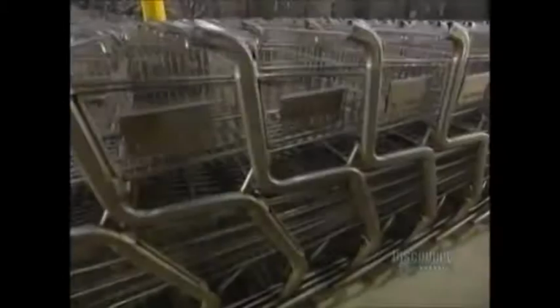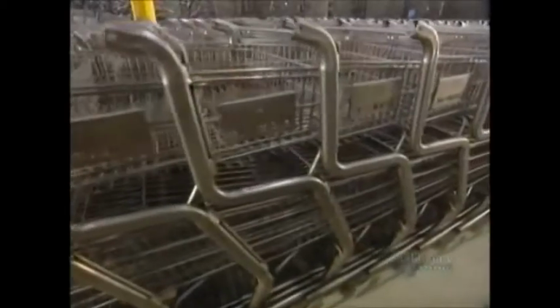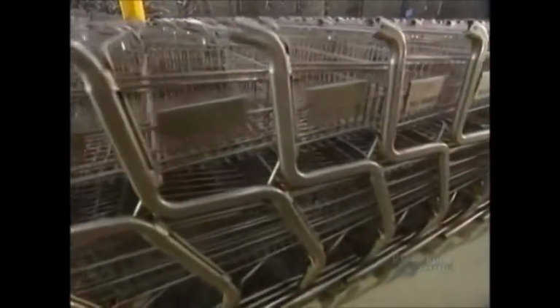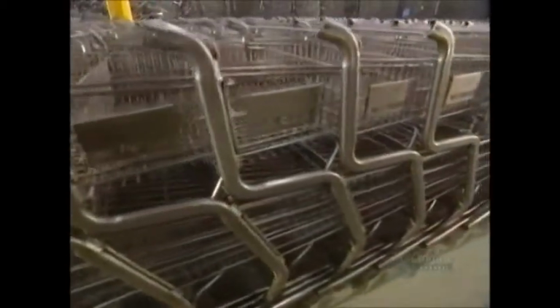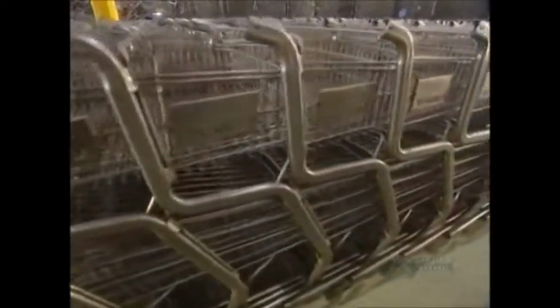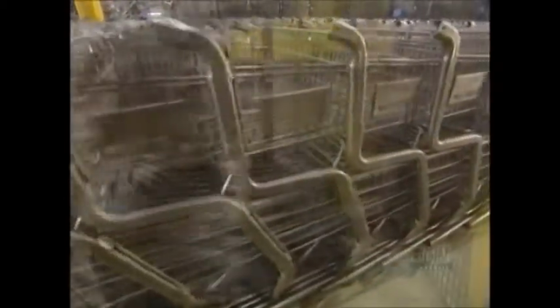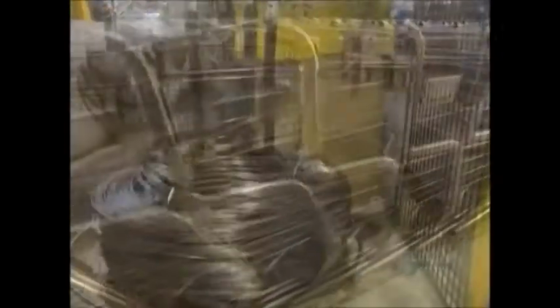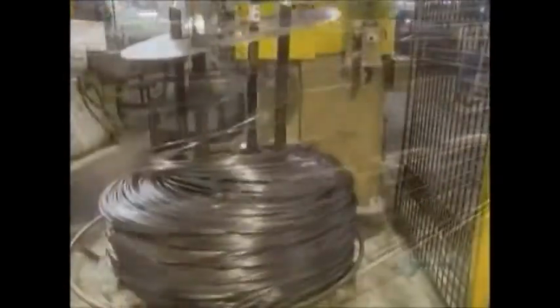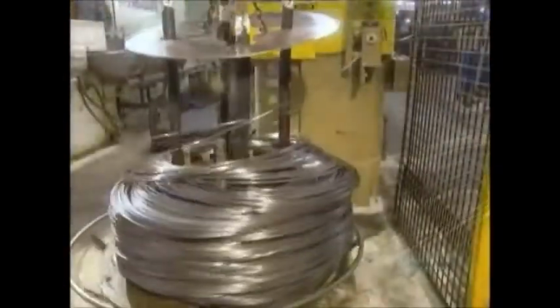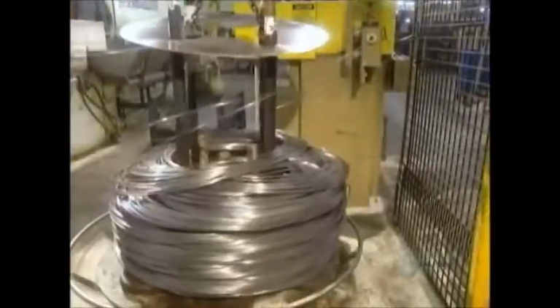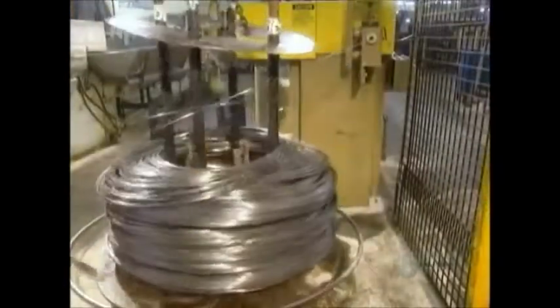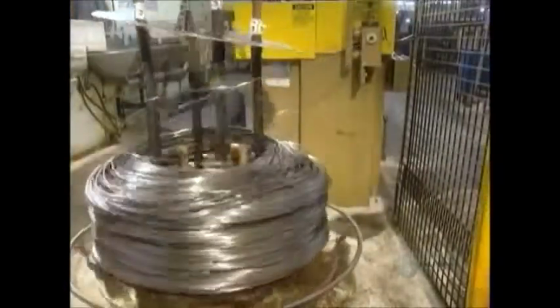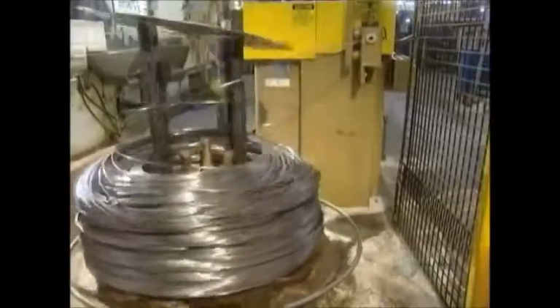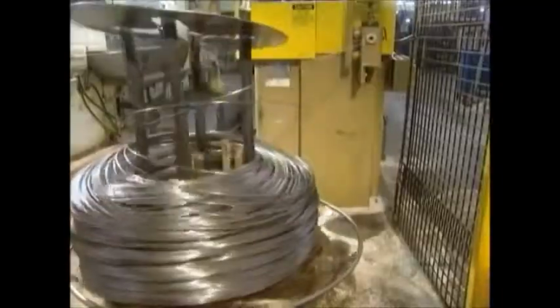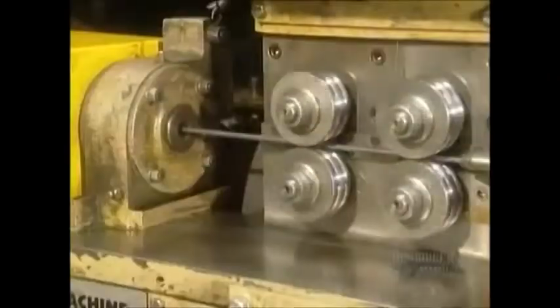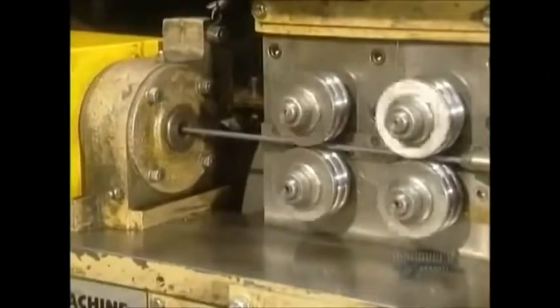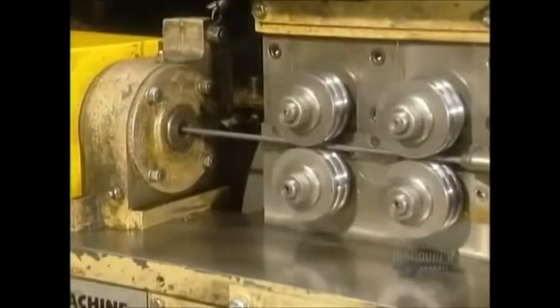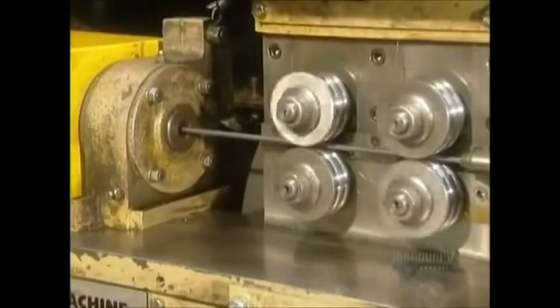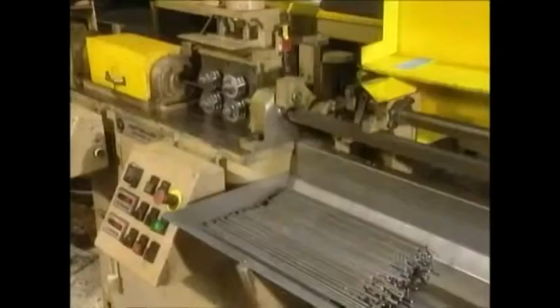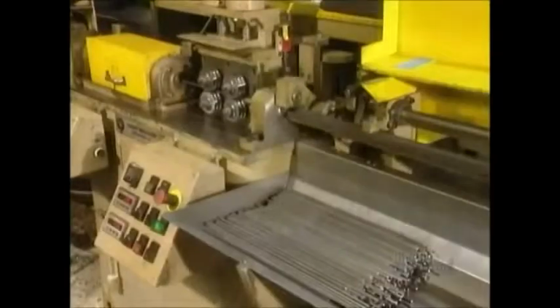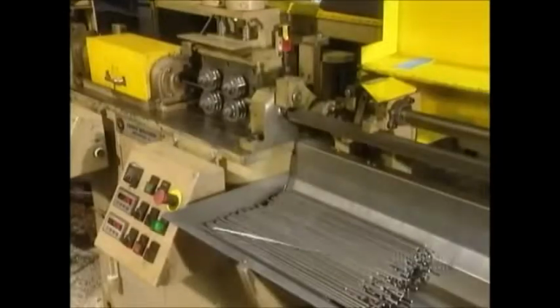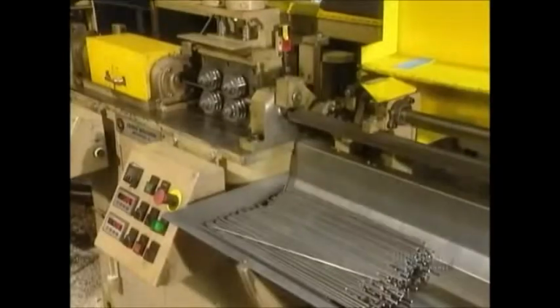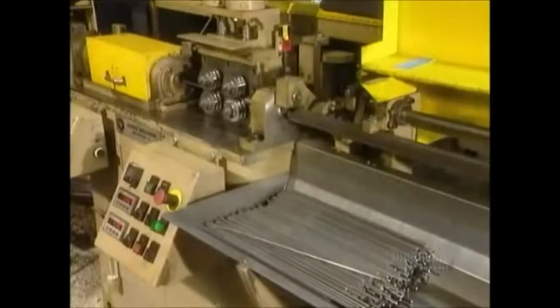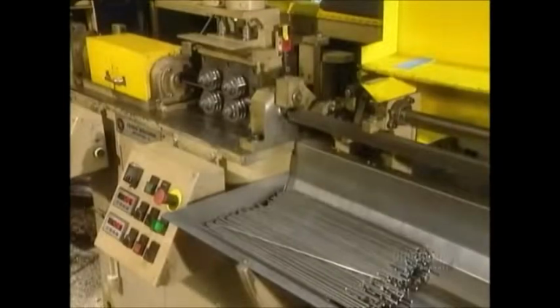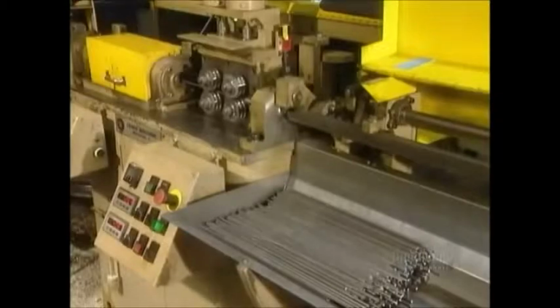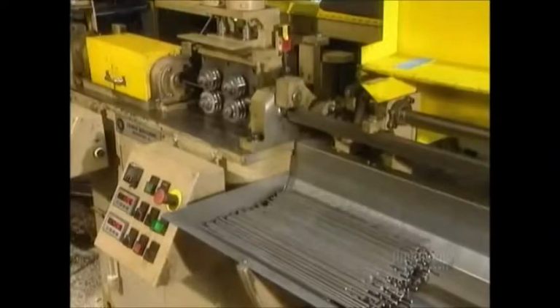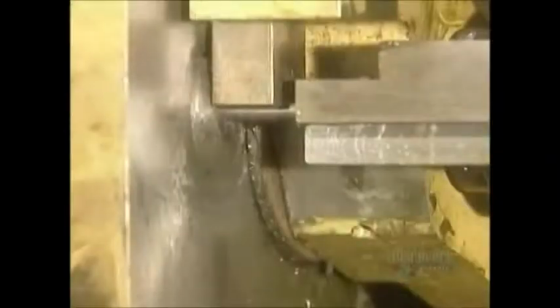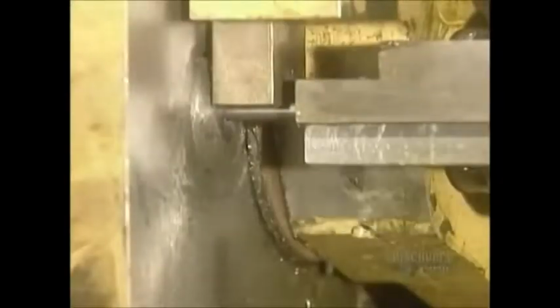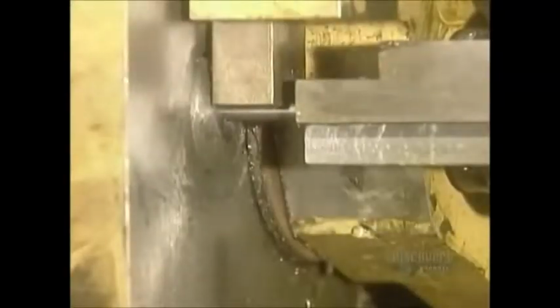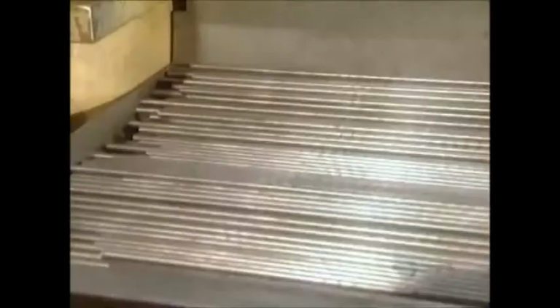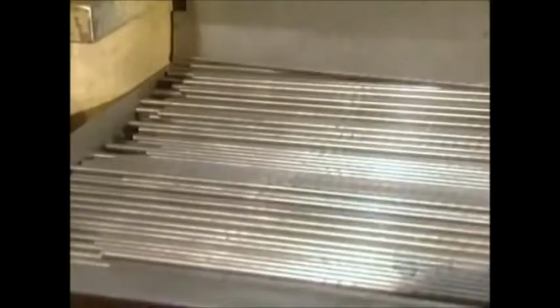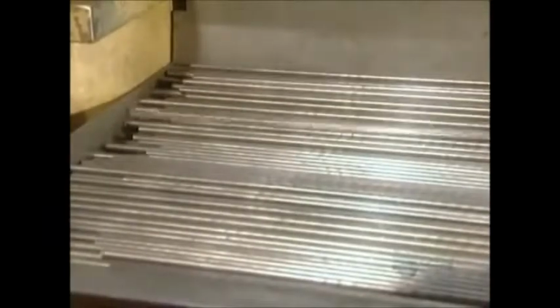This factory makes about 50 different models of shopping carts. They're built with heavy-duty steel and carbon wire. A single cart is made up of more than 150 wire pieces of various lengths and diameters.